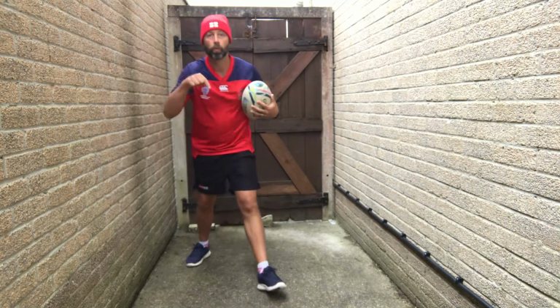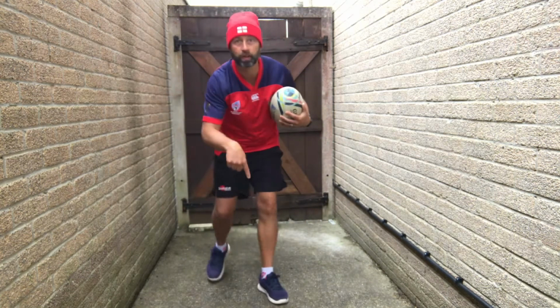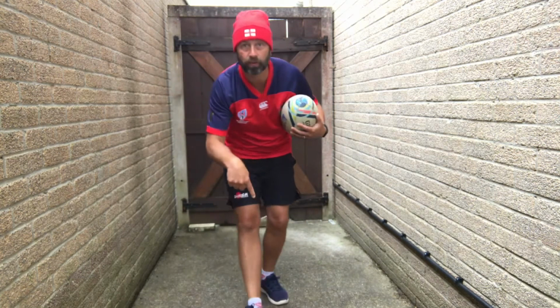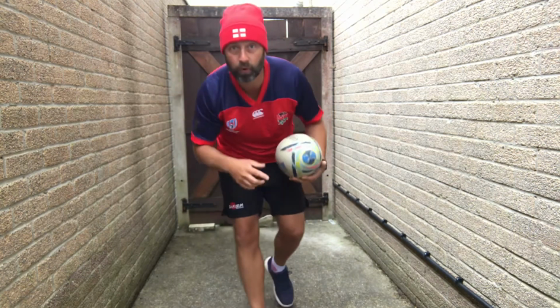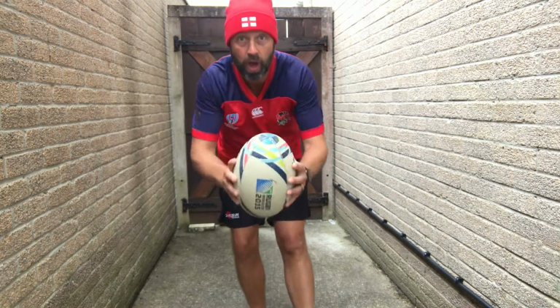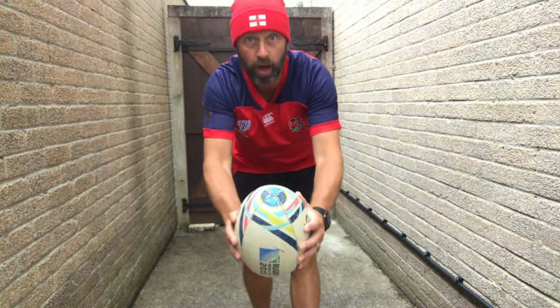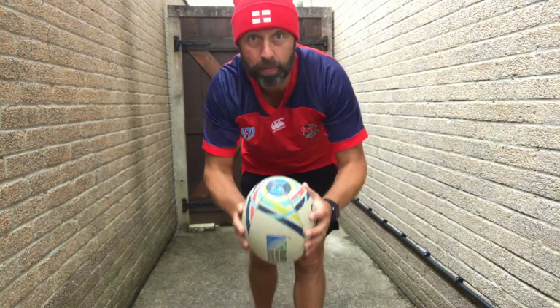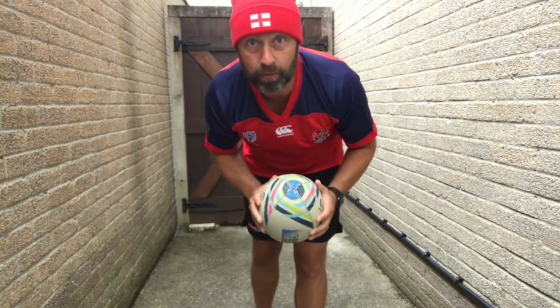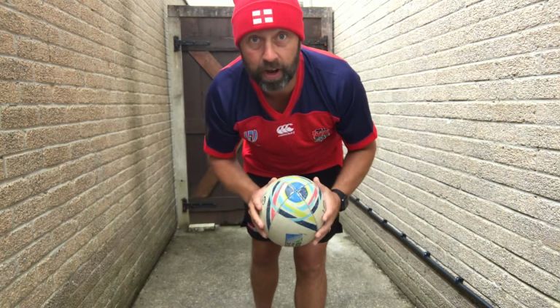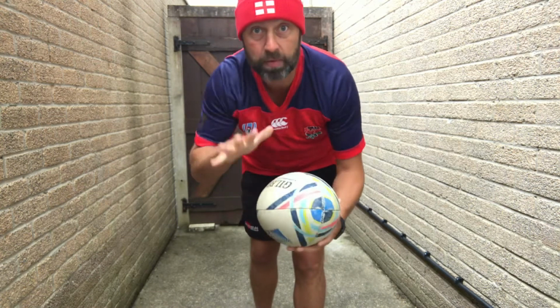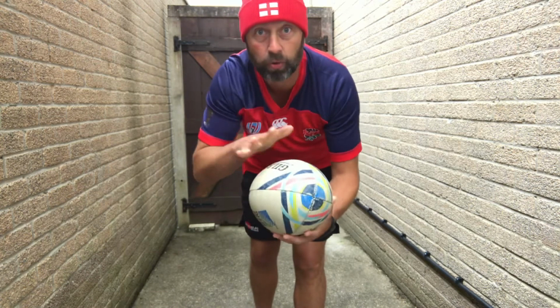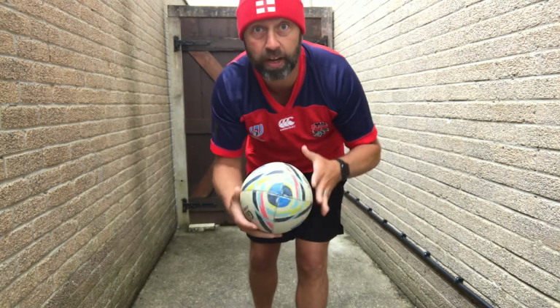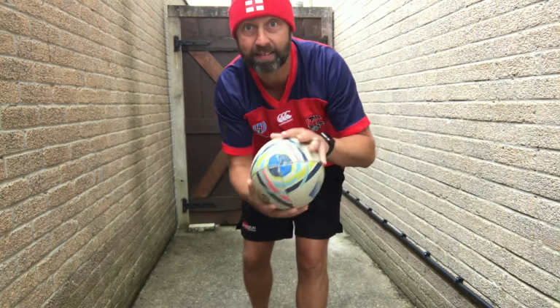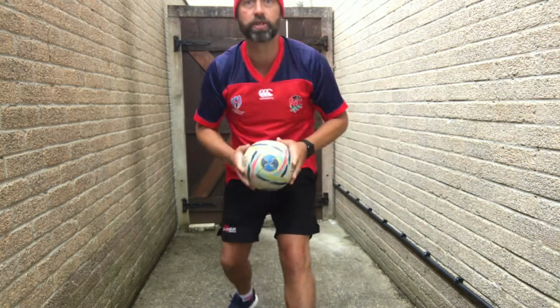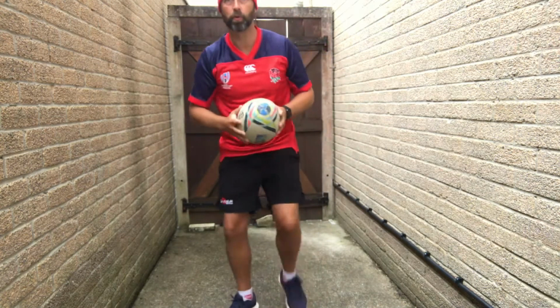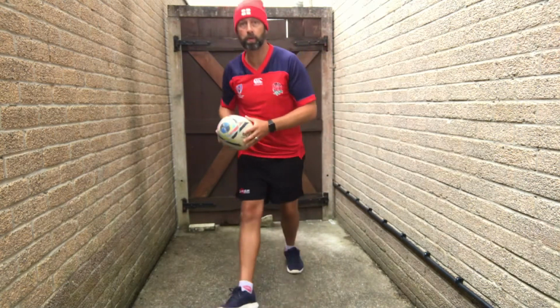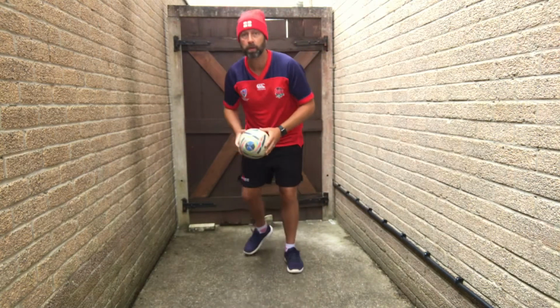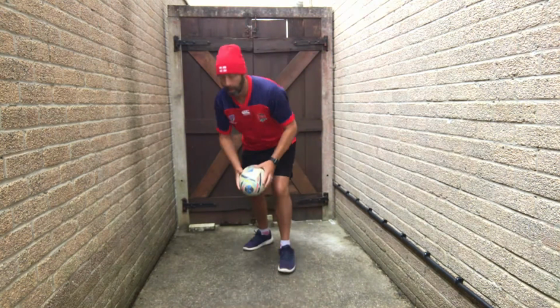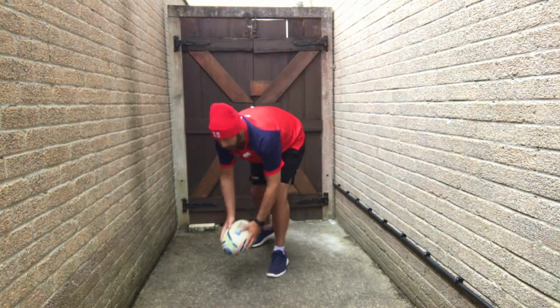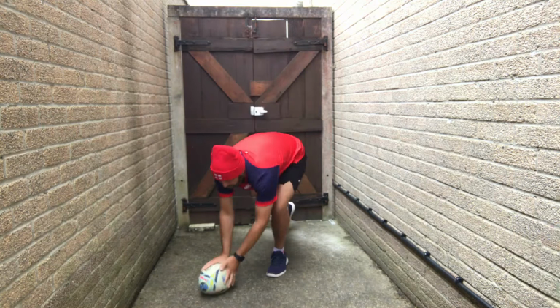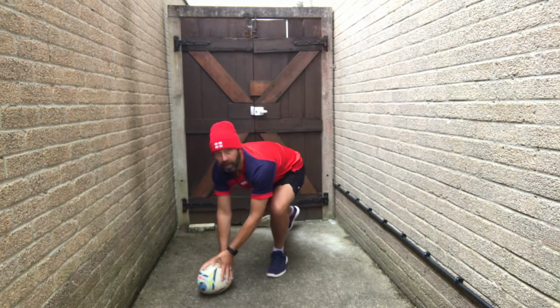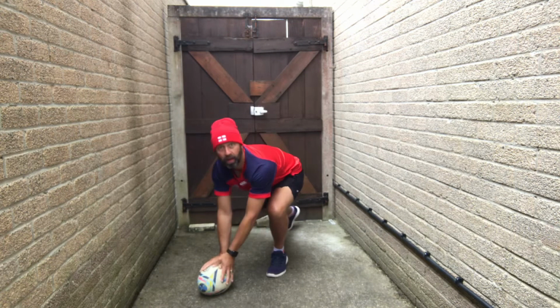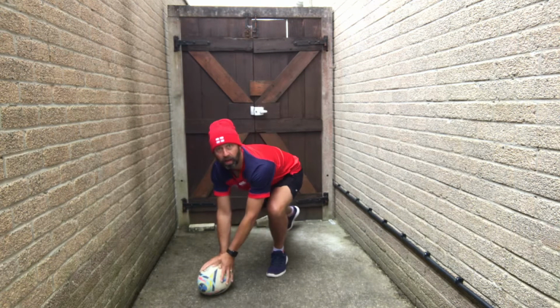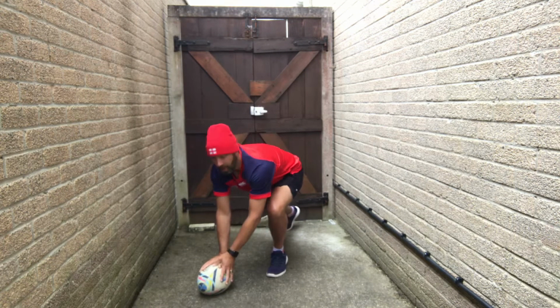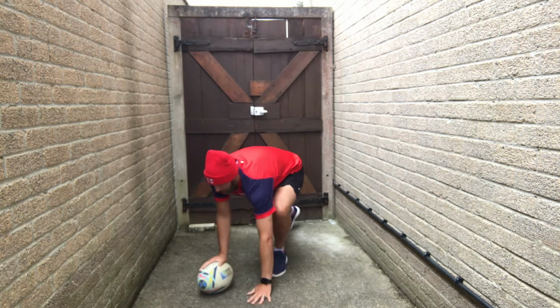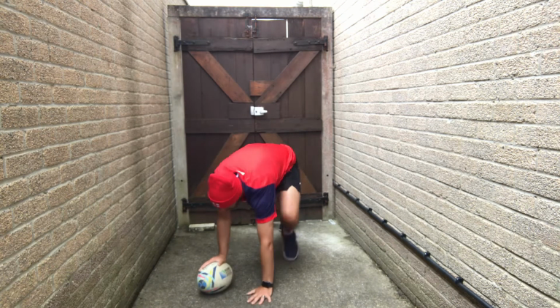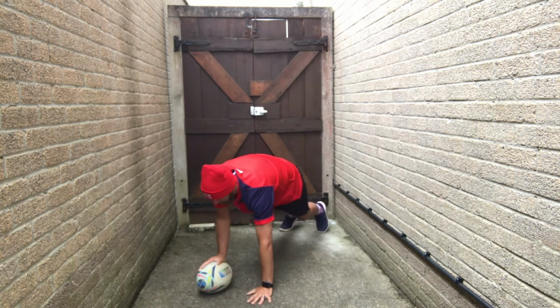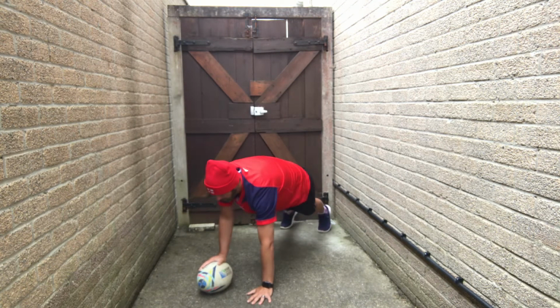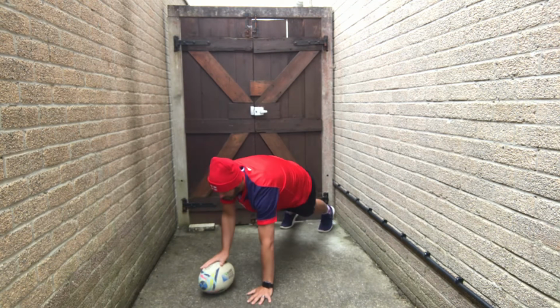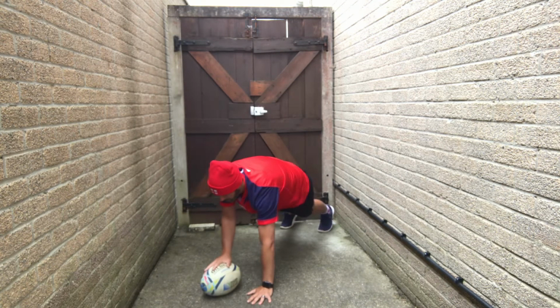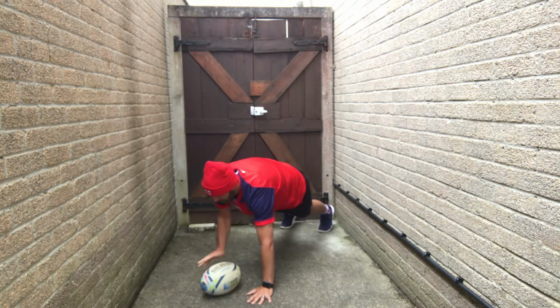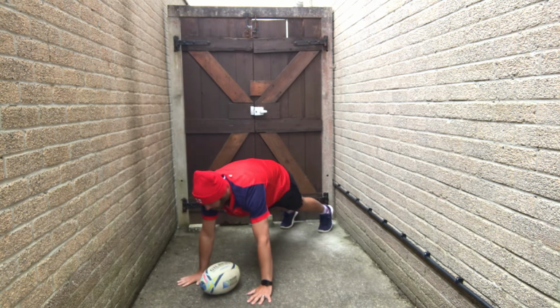We're gonna go down on the floor, an upright plank with straight arms, alternate hand touches of the ball. Five, three, two, one.